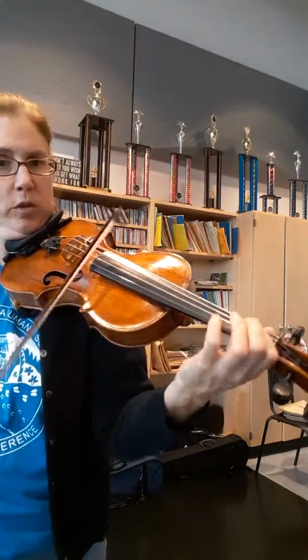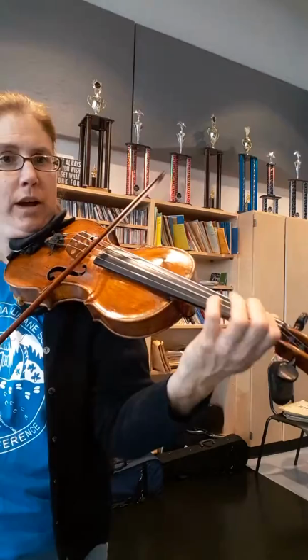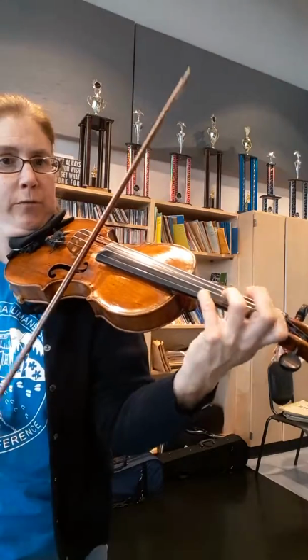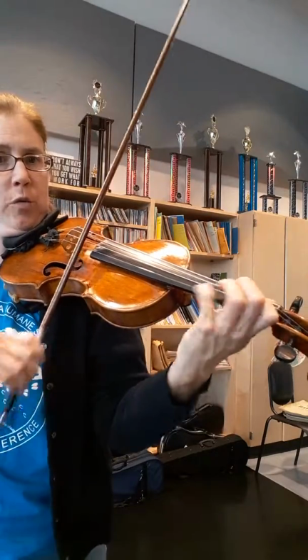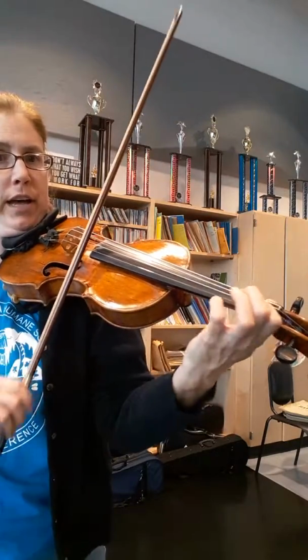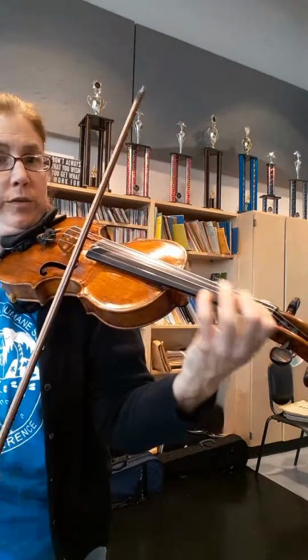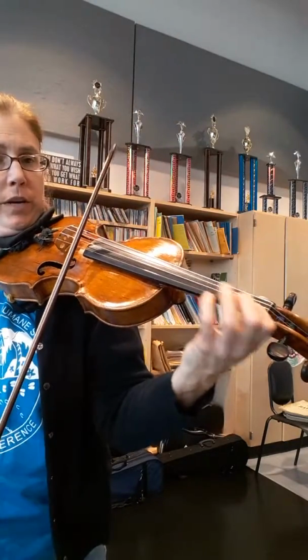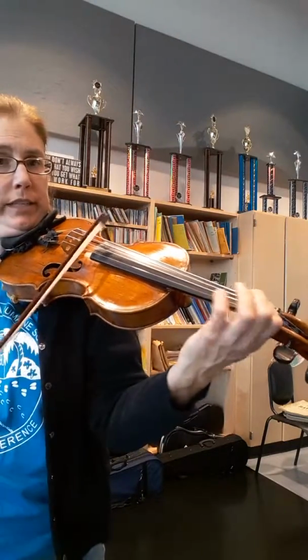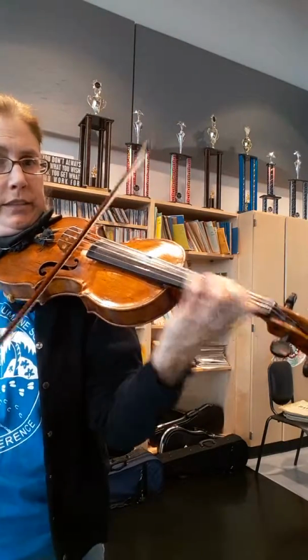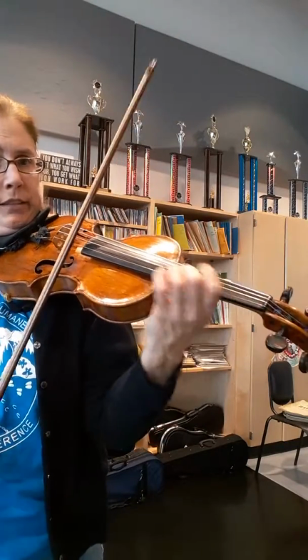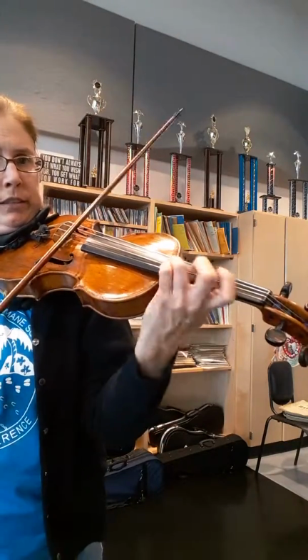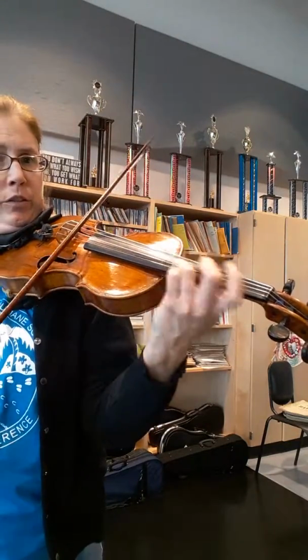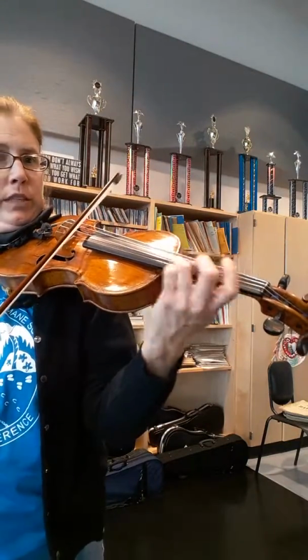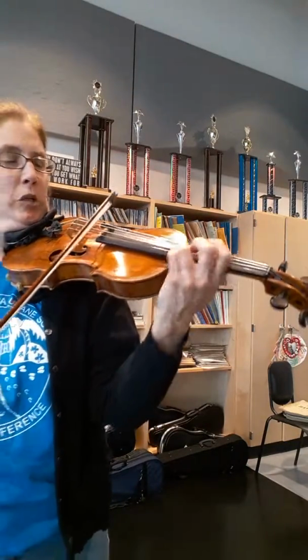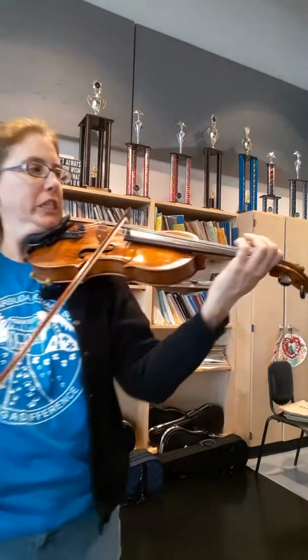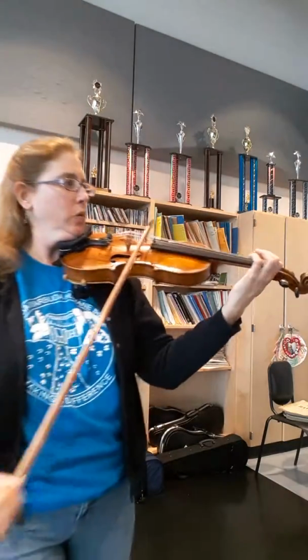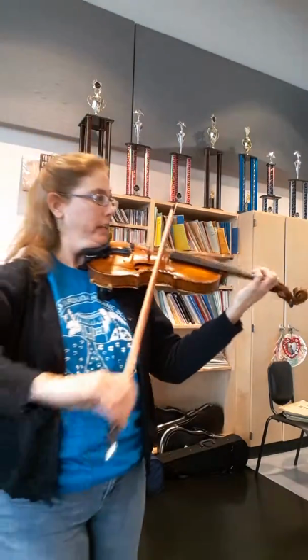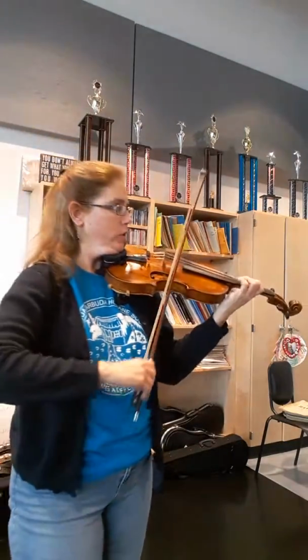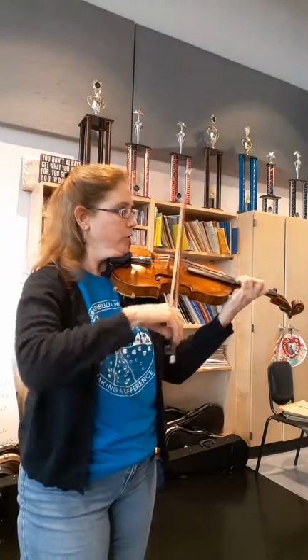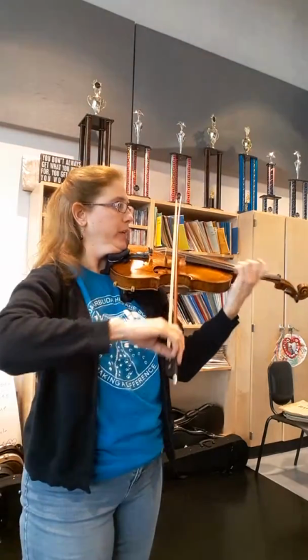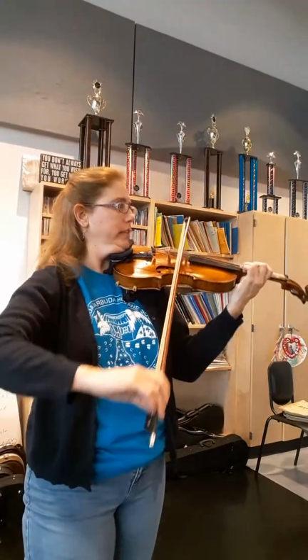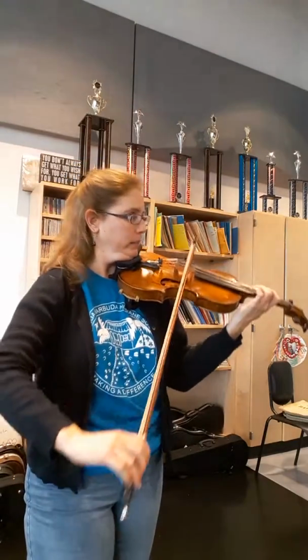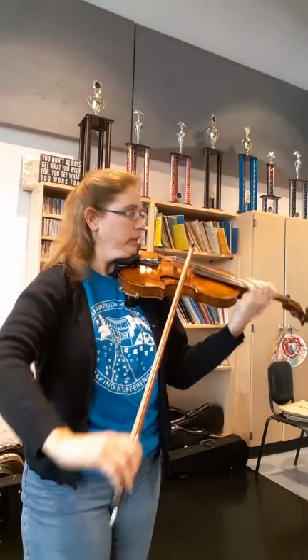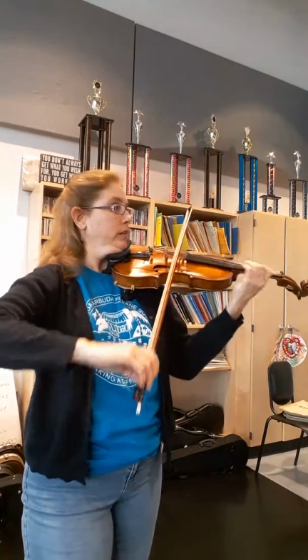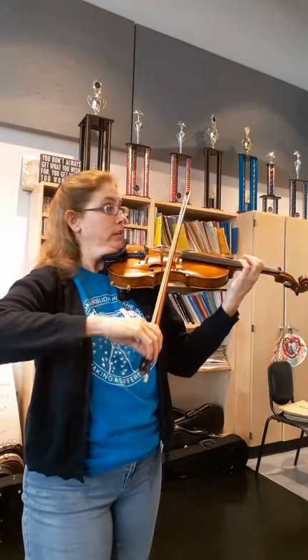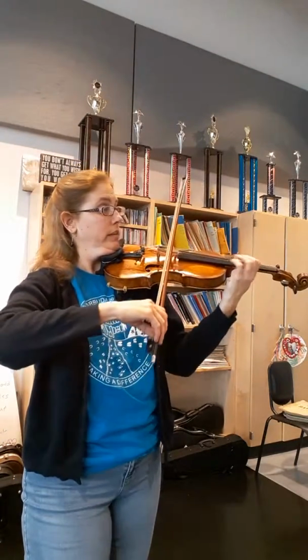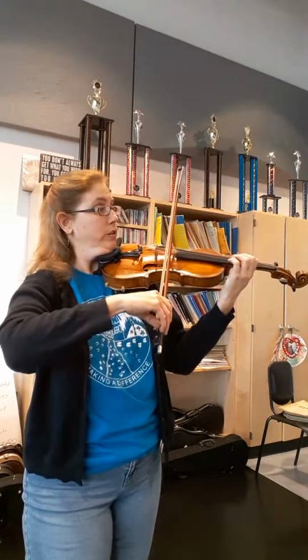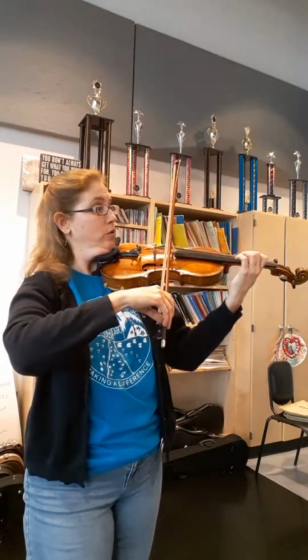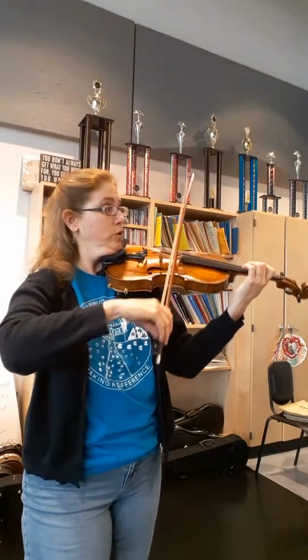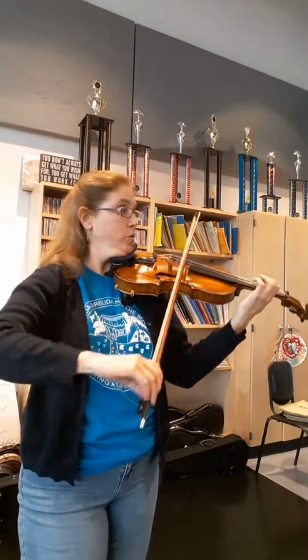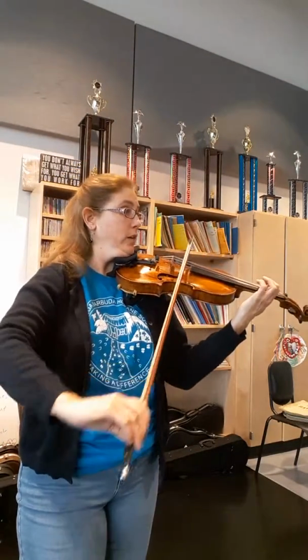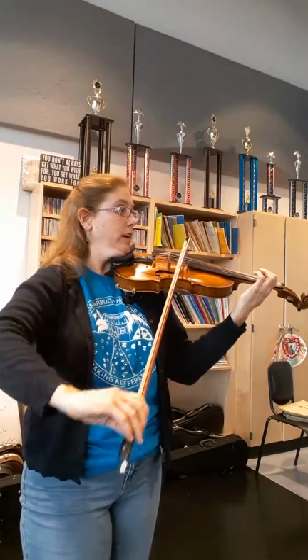So one, four, one. Or if you wanted, you could do a little mini slide — one, two, three. Then you could do two, one, one.